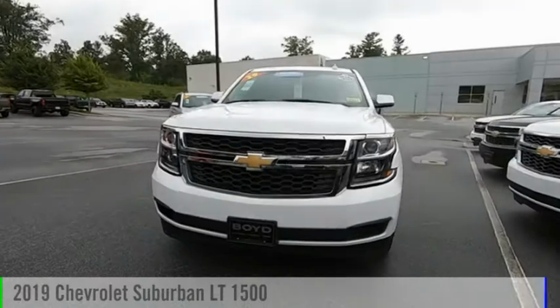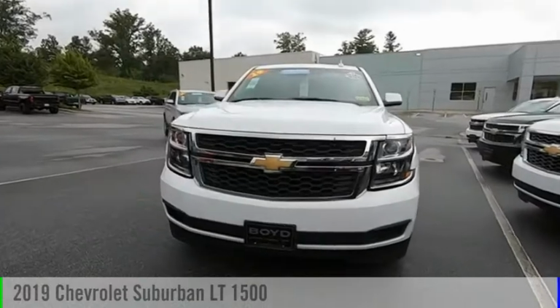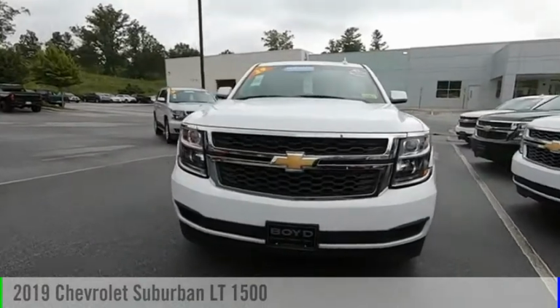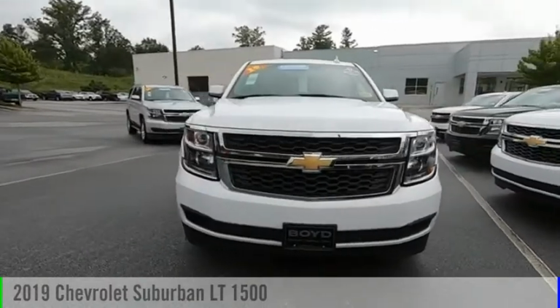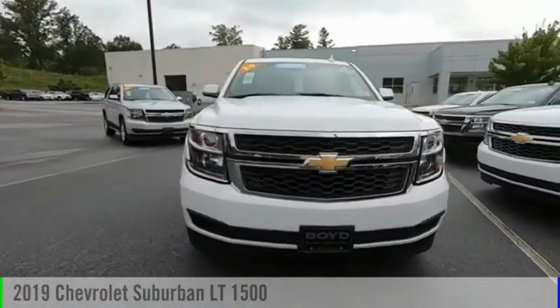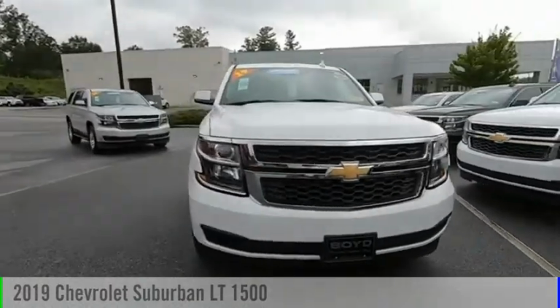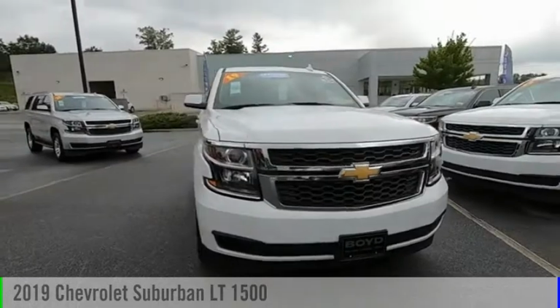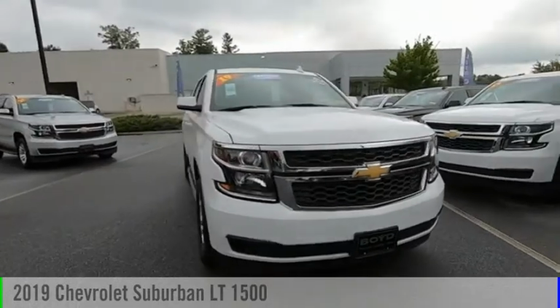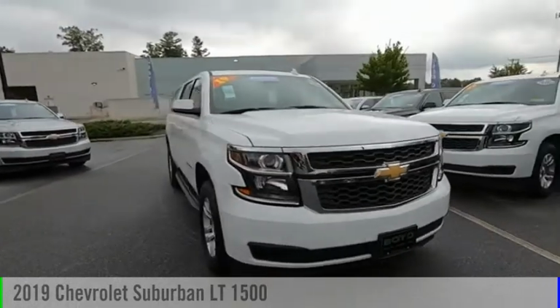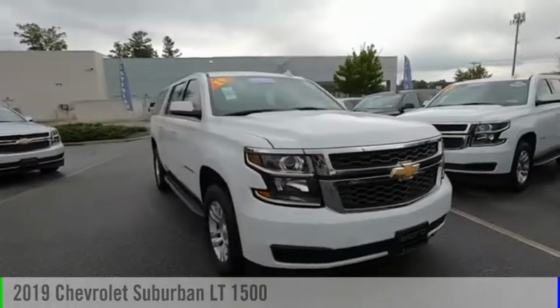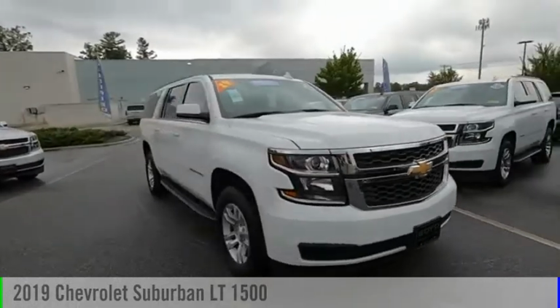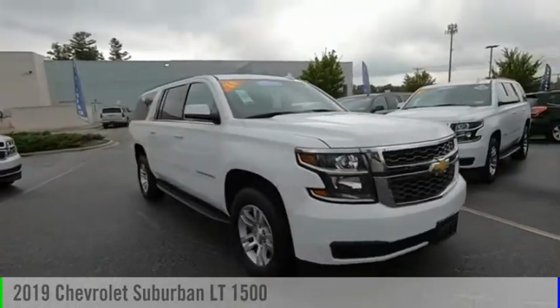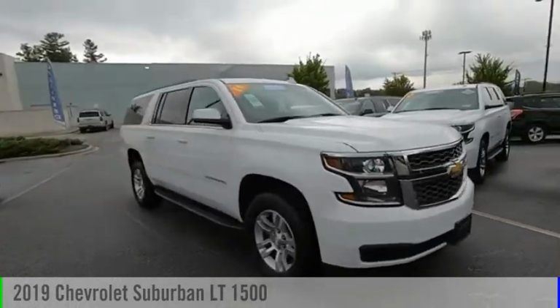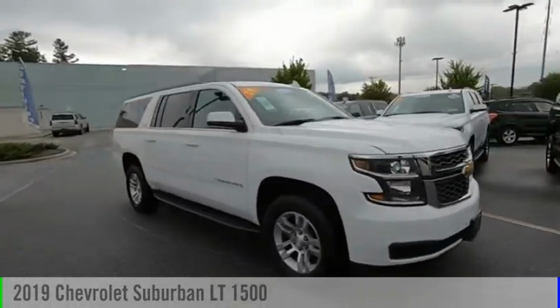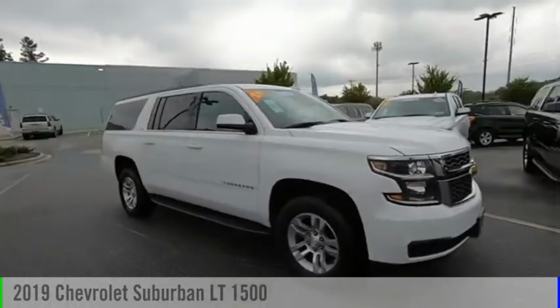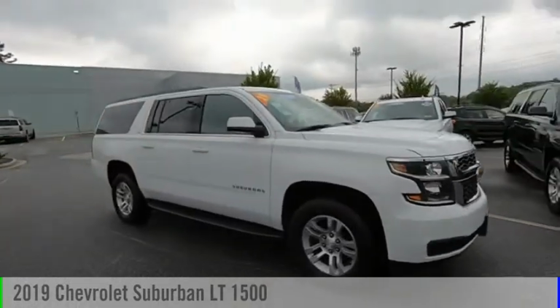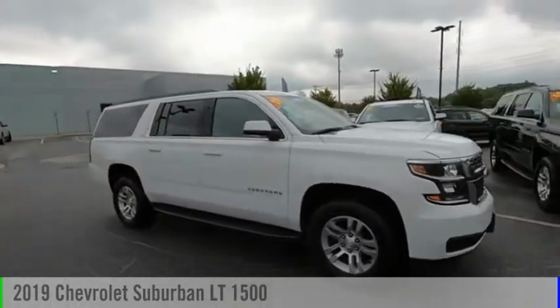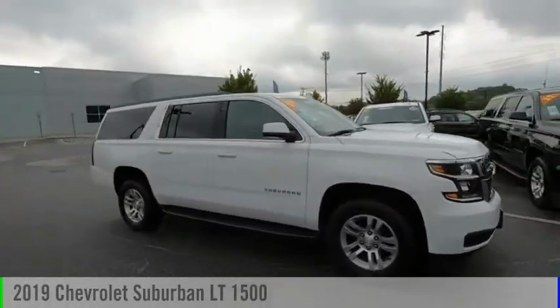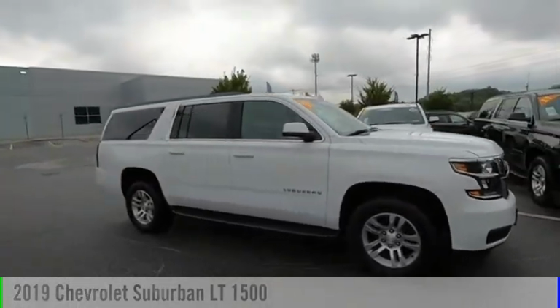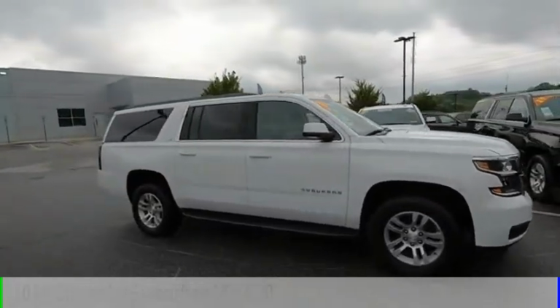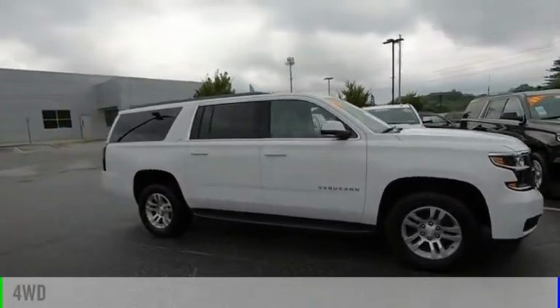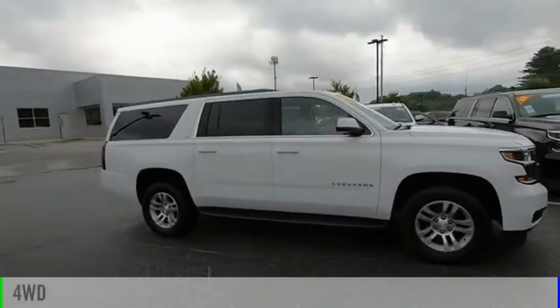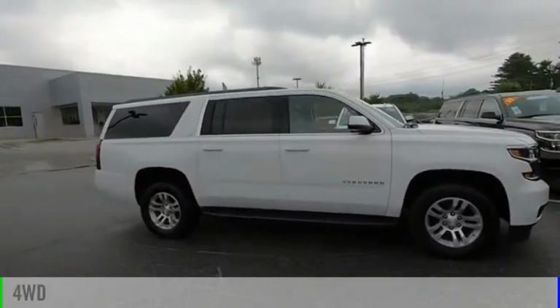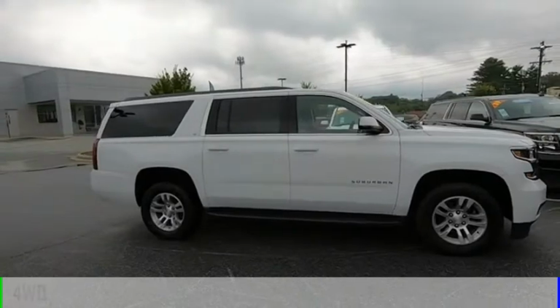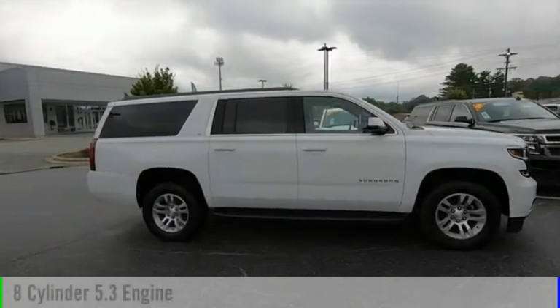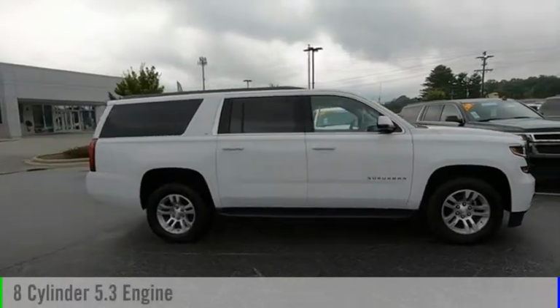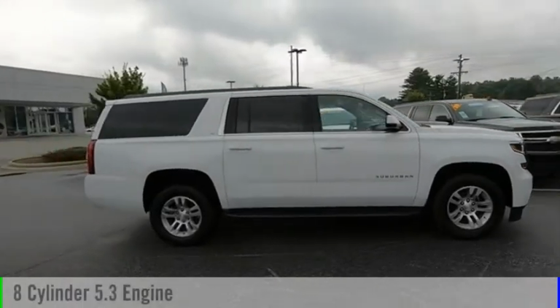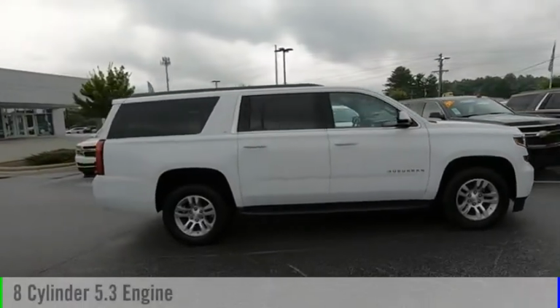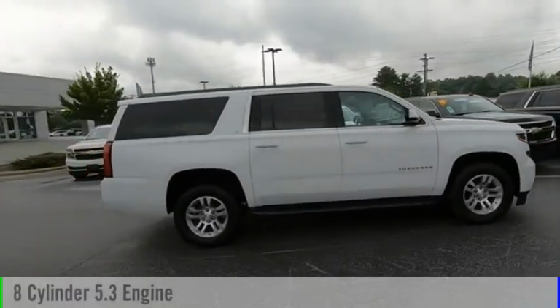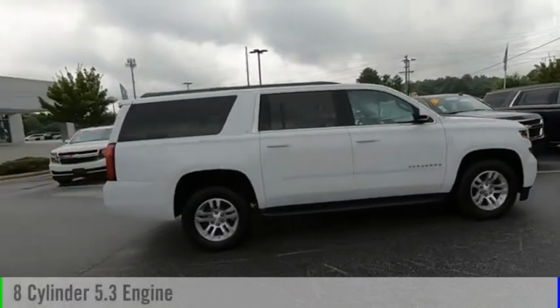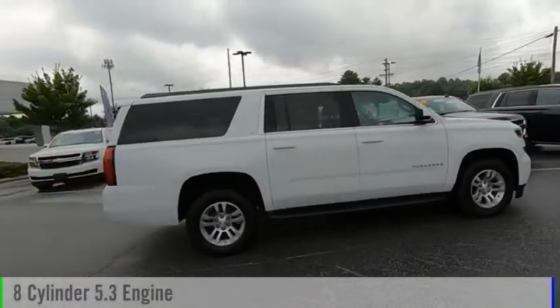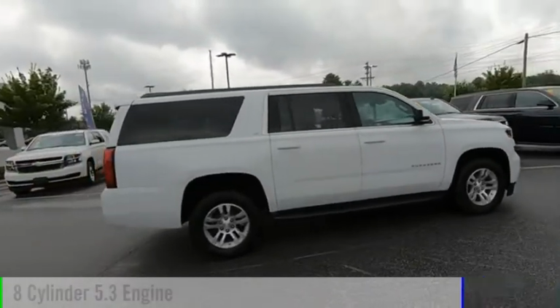Stop by and take a look at the 2019 Suburban. This vehicle is powered by a four-wheel drive, eight-cylinder, 5.3-liter engine.